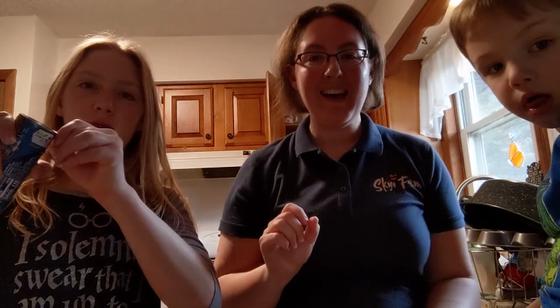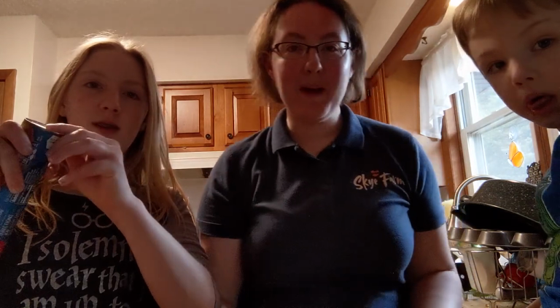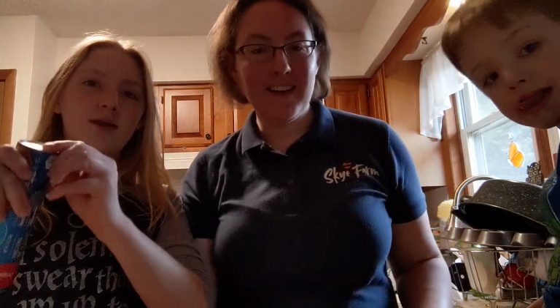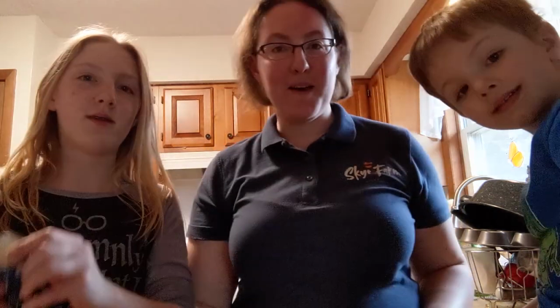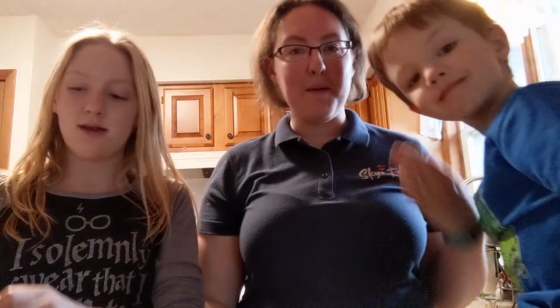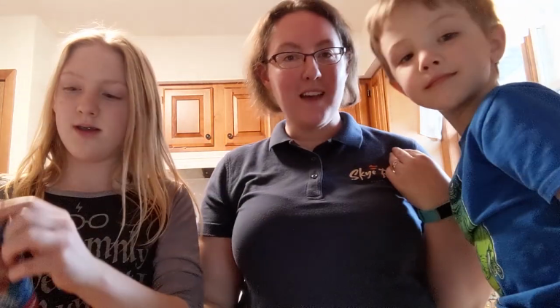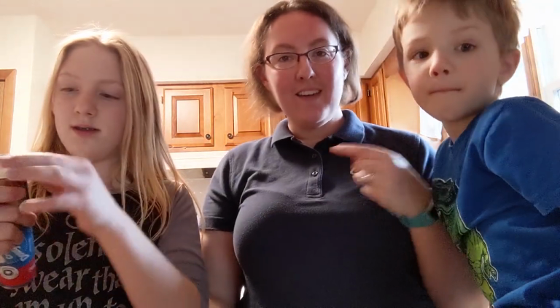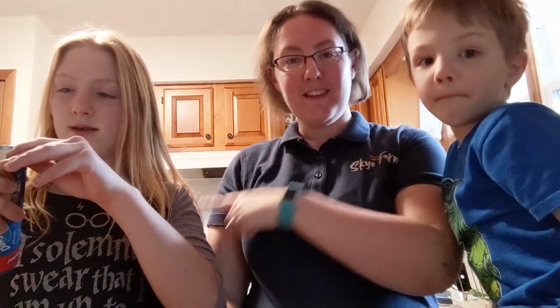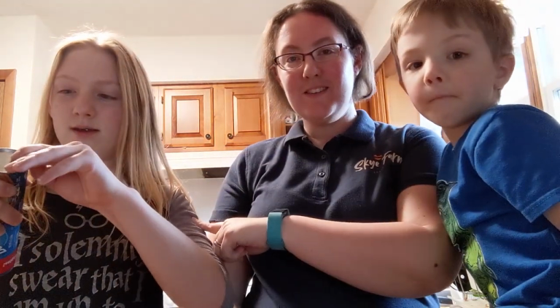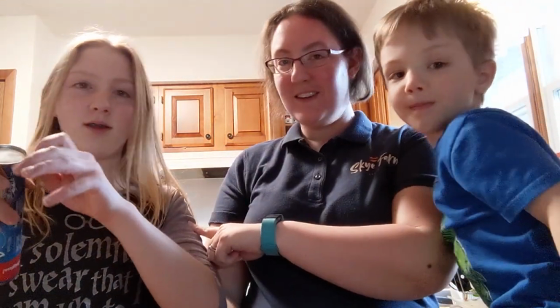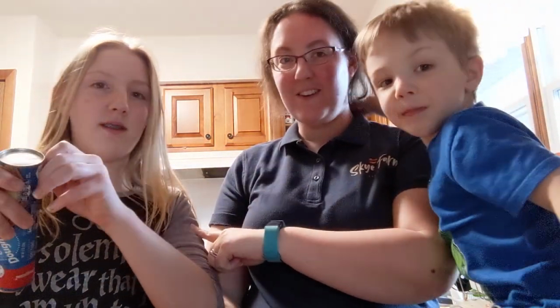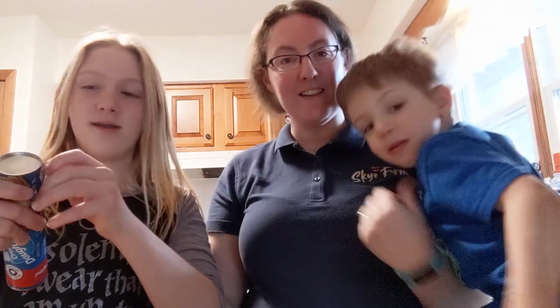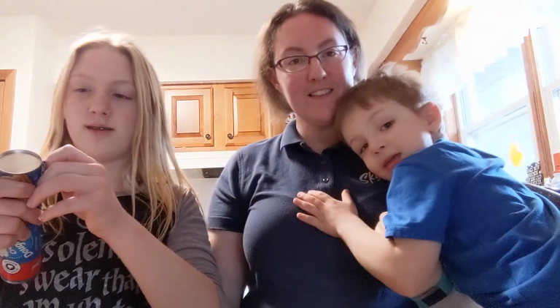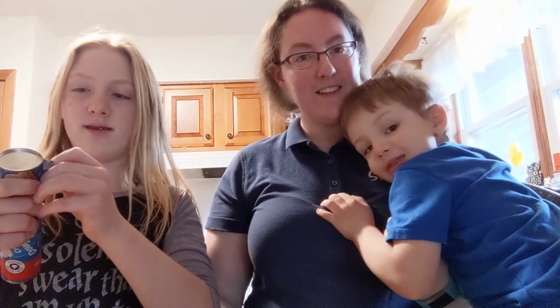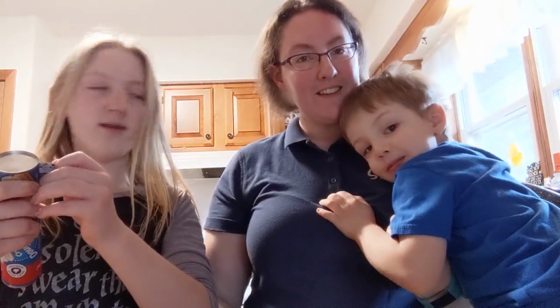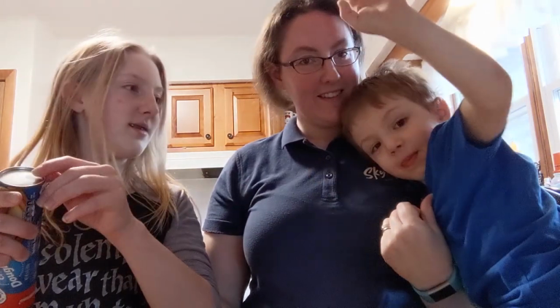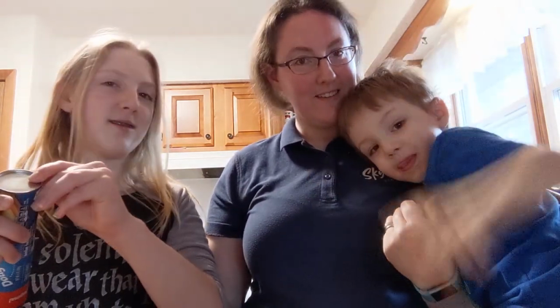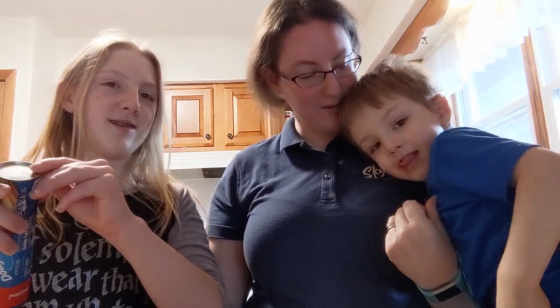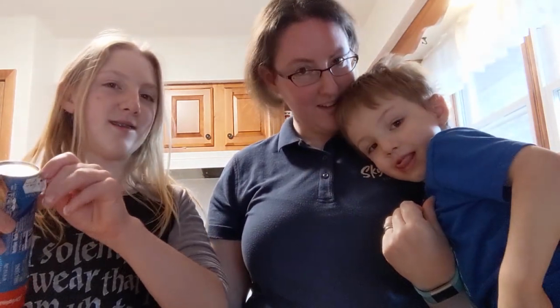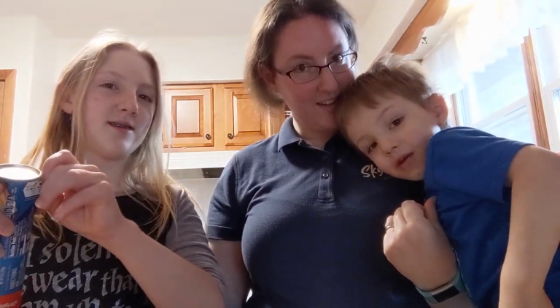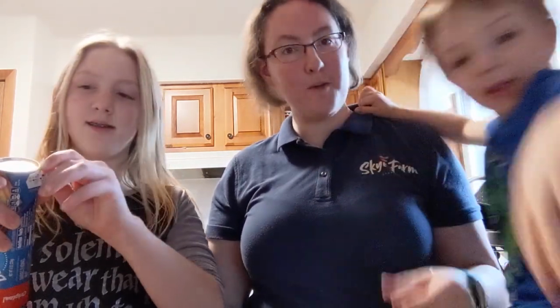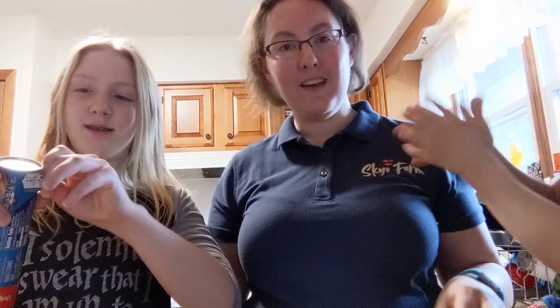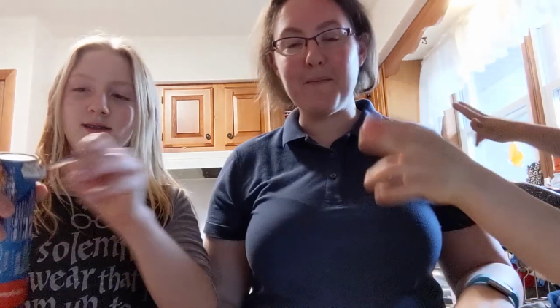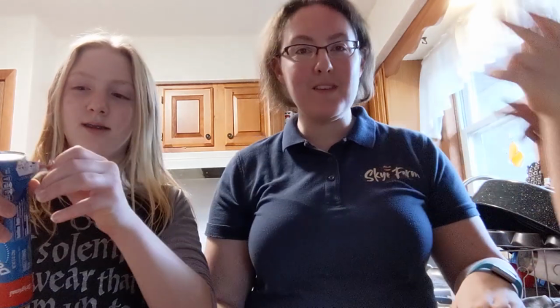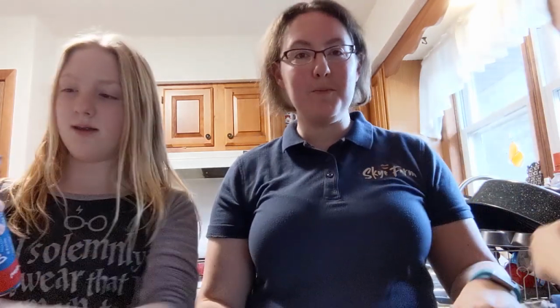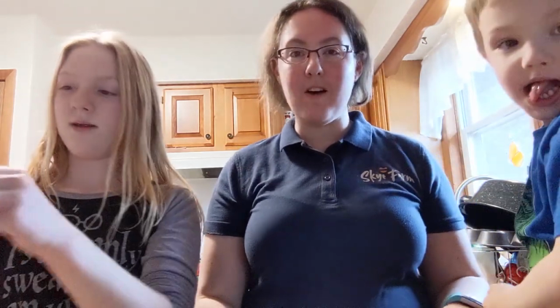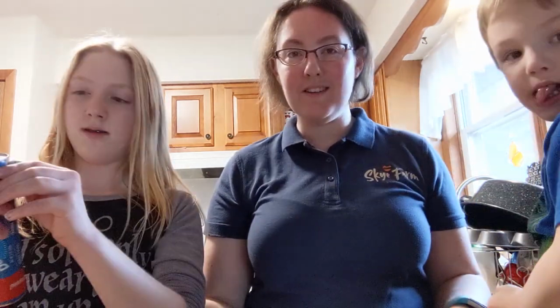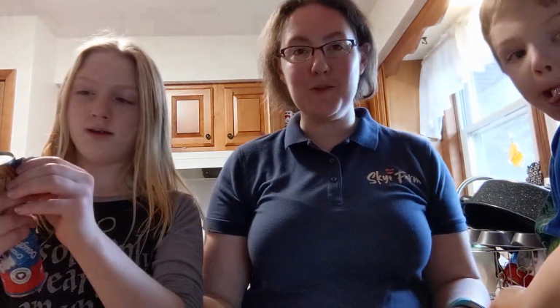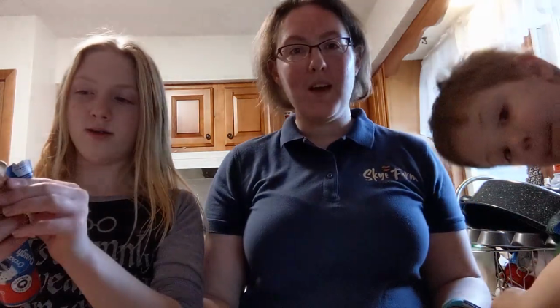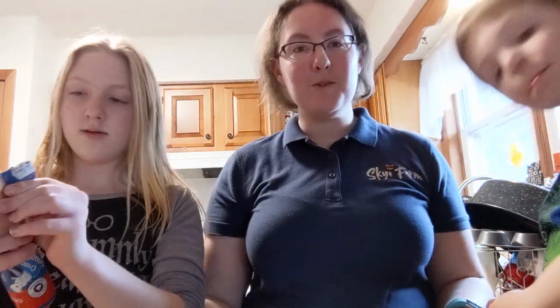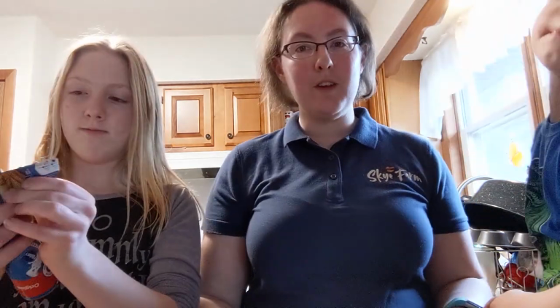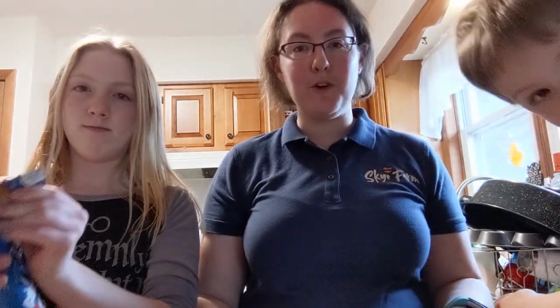Hi everybody, I'm Amanda. This is Grace, and this is Toby. We thought it would be fun to do a little video for you.